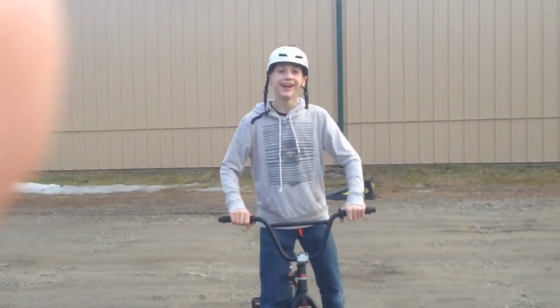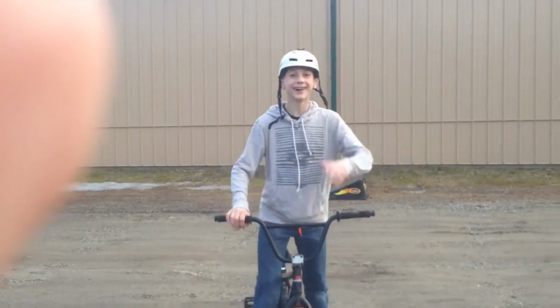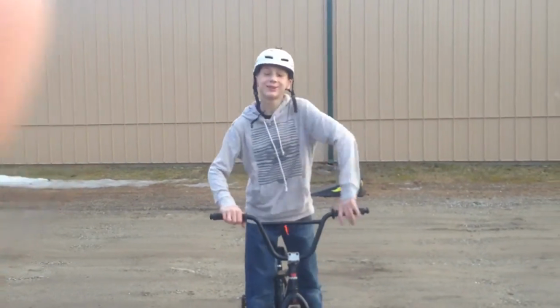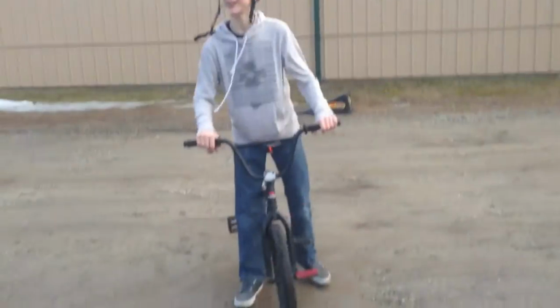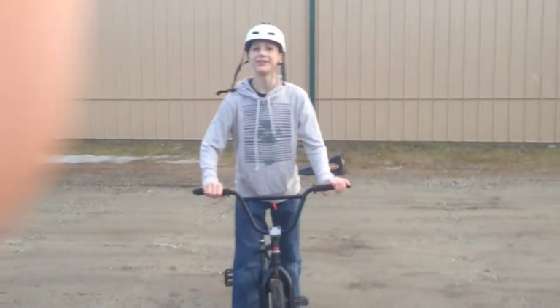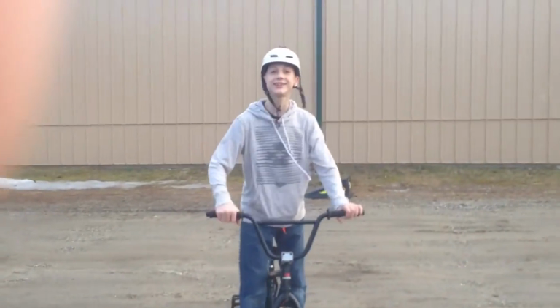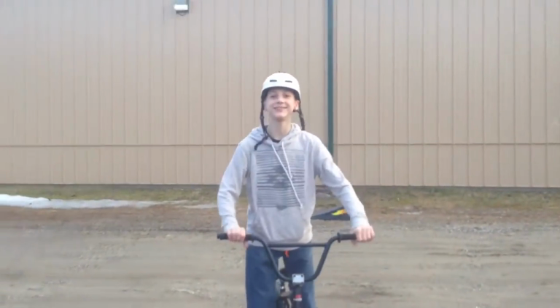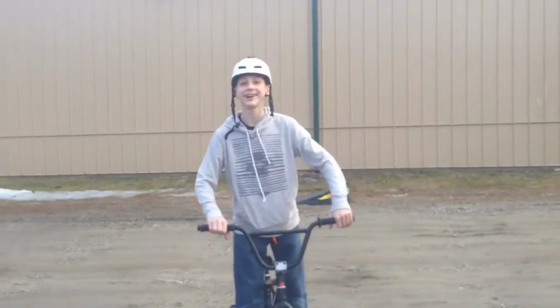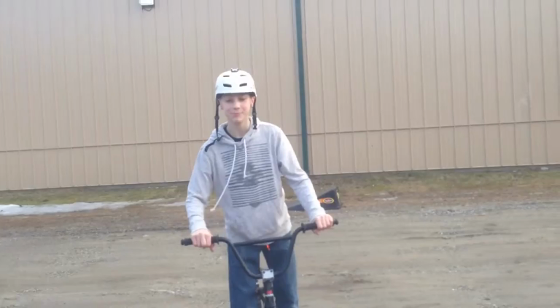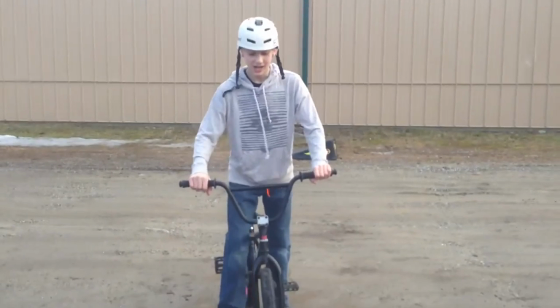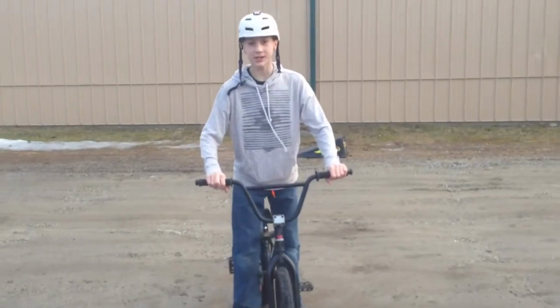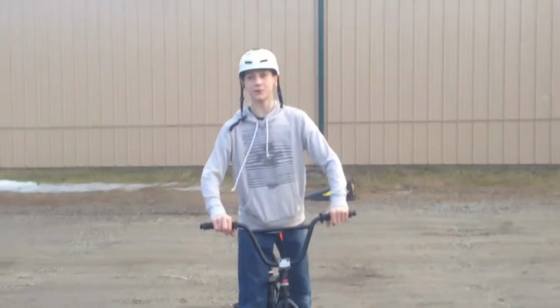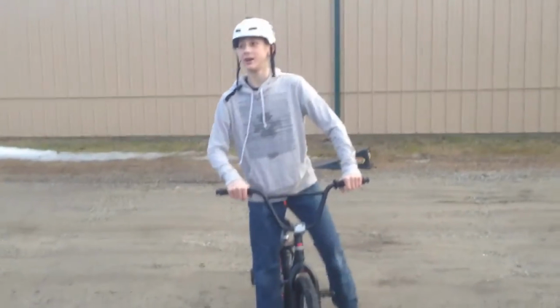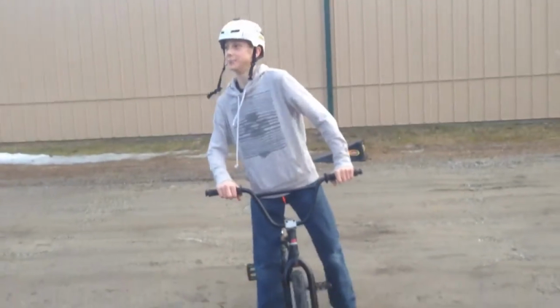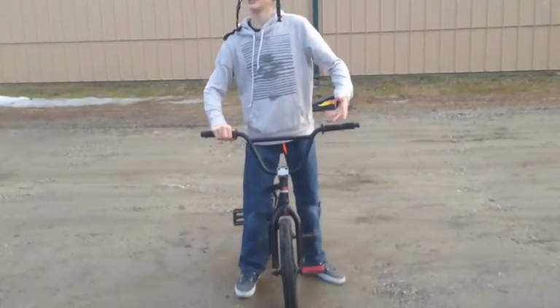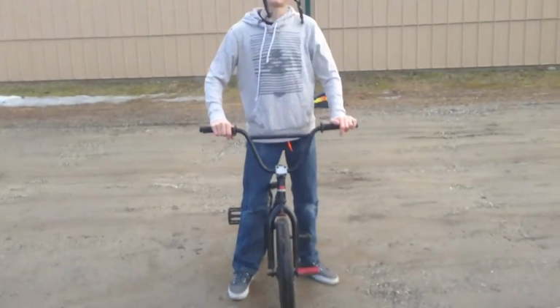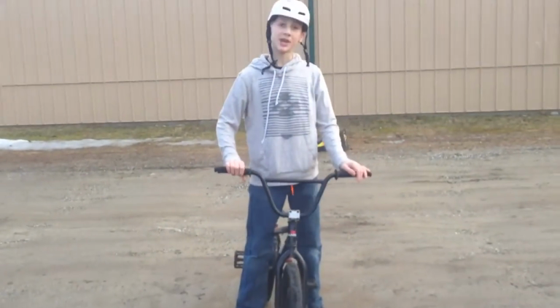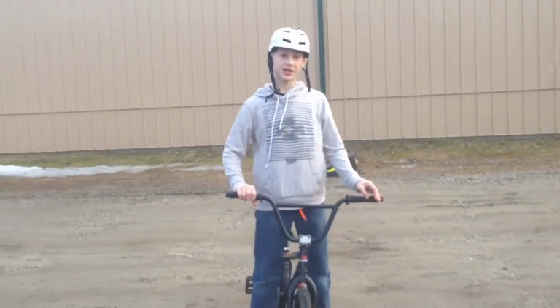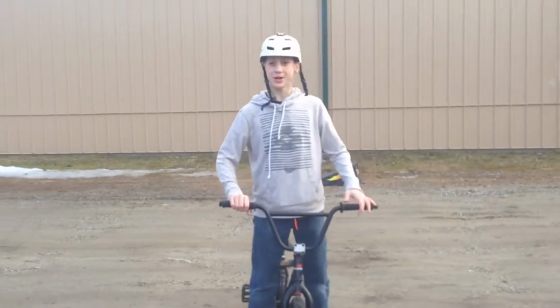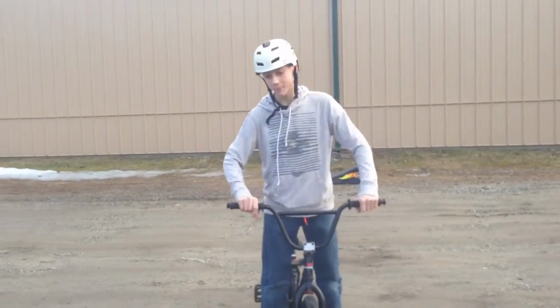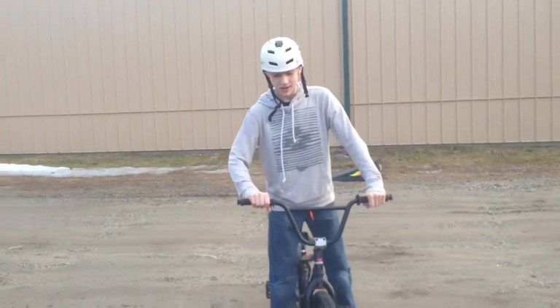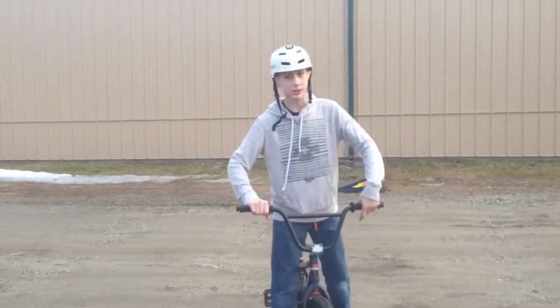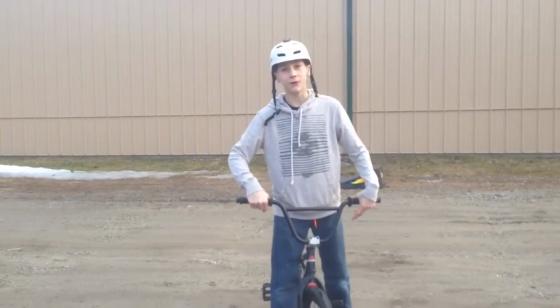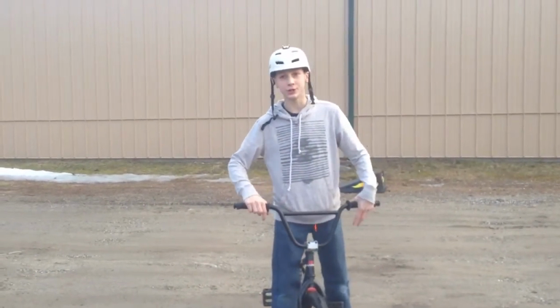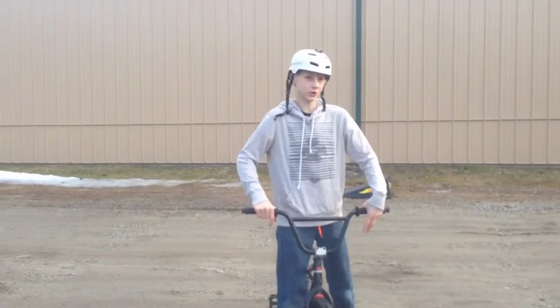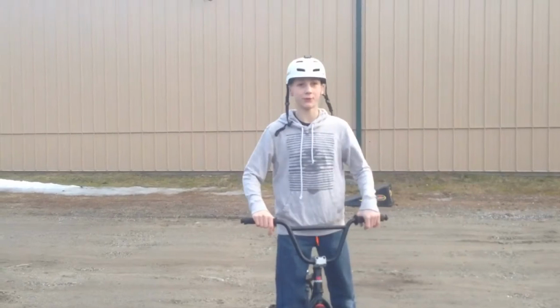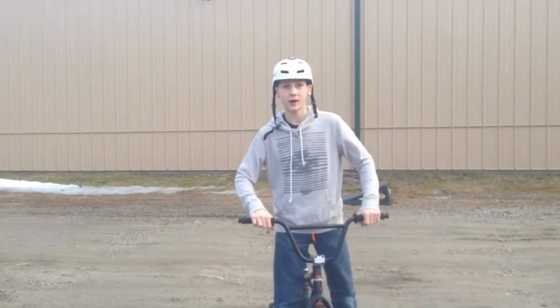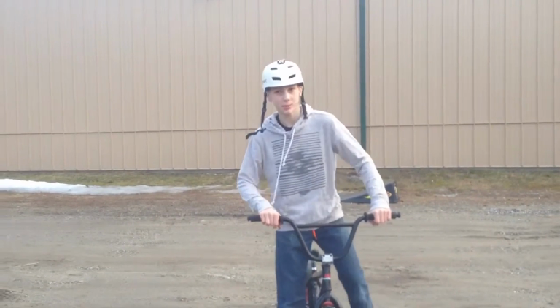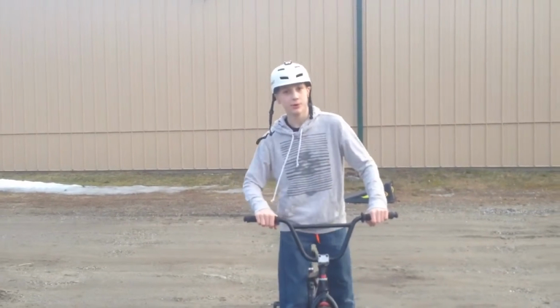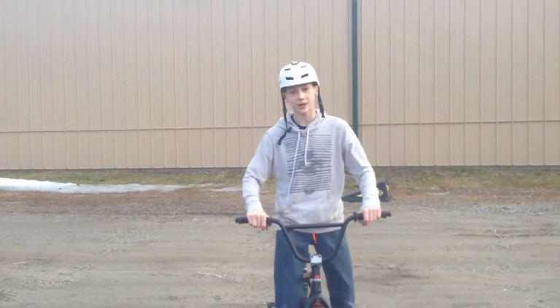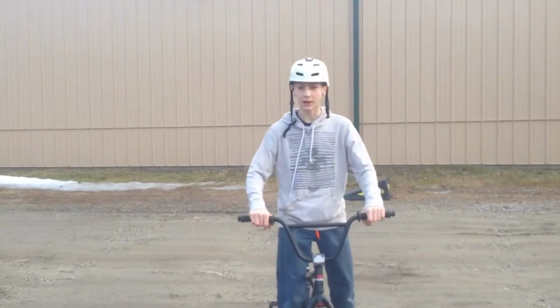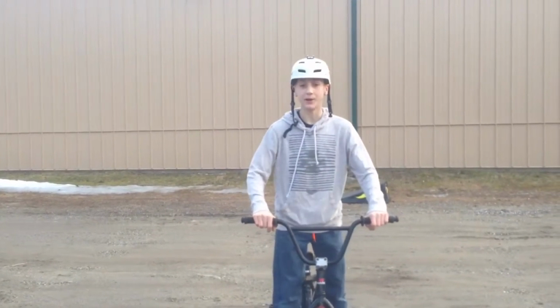Hi, my name is Jackson and I'm going to teach you how to do a tire grip. It's pretty simple, a beginner to intermediate trick. It's just something fun to do and show off to your friends, maybe in a game of bike.